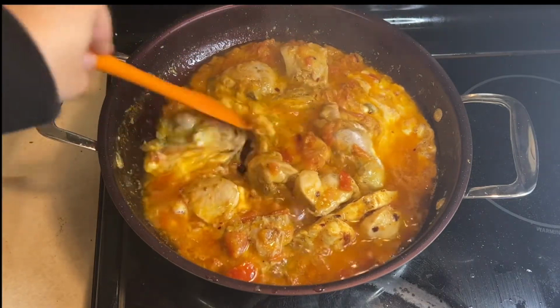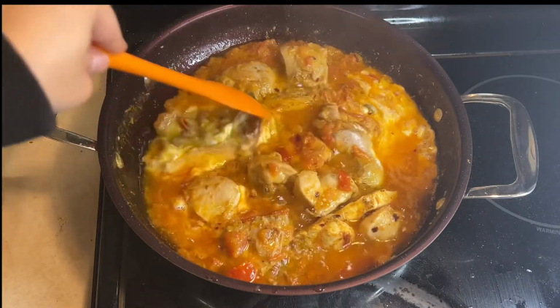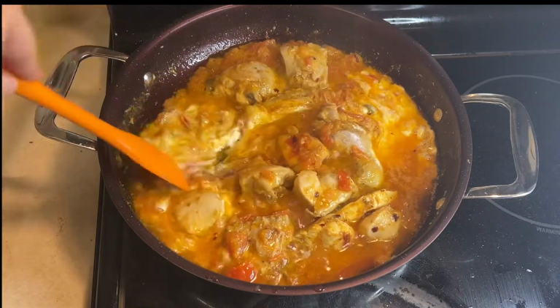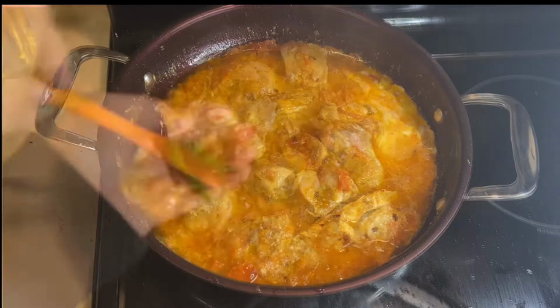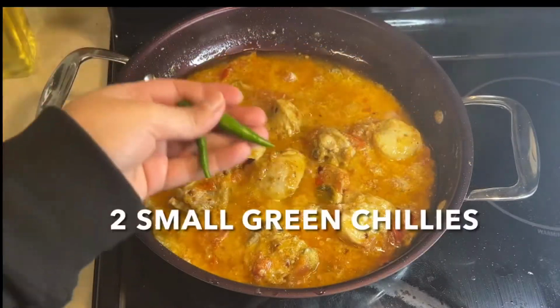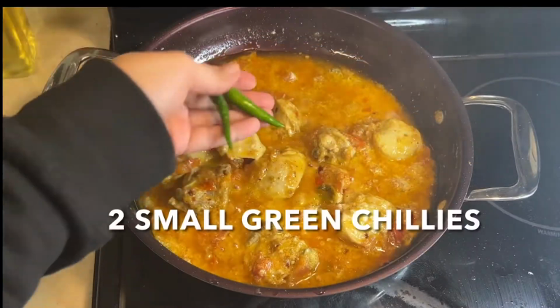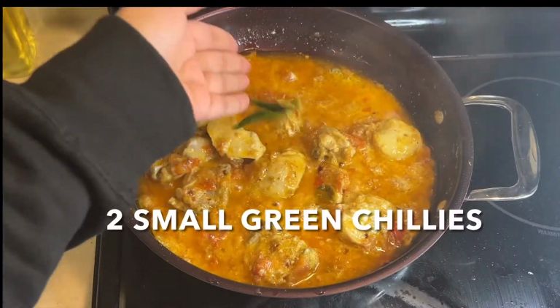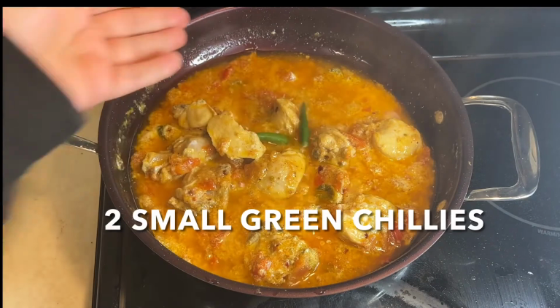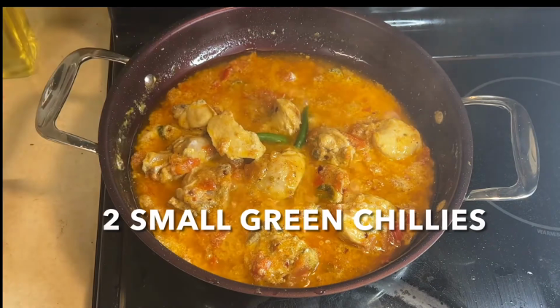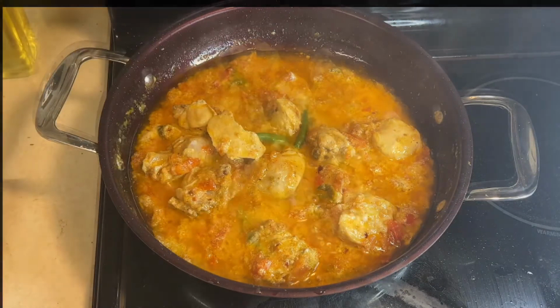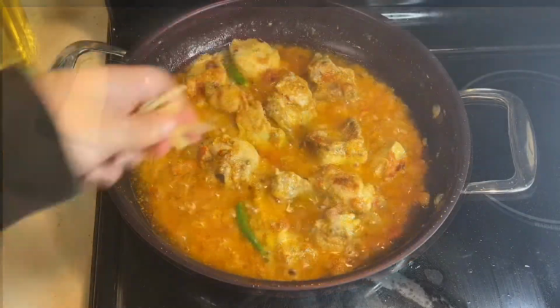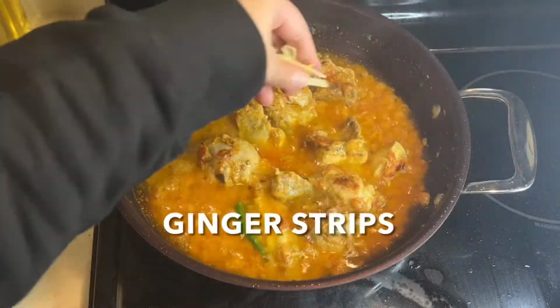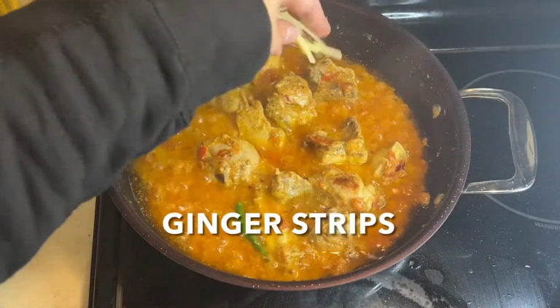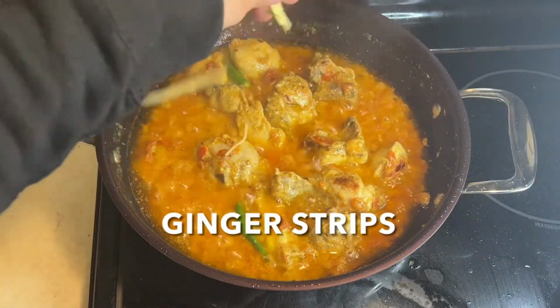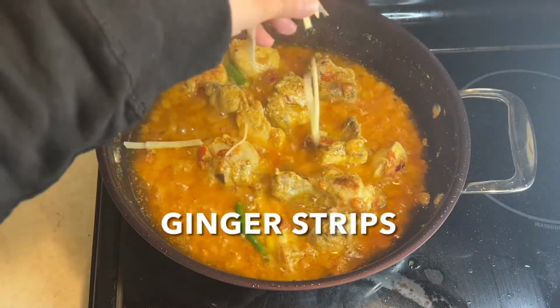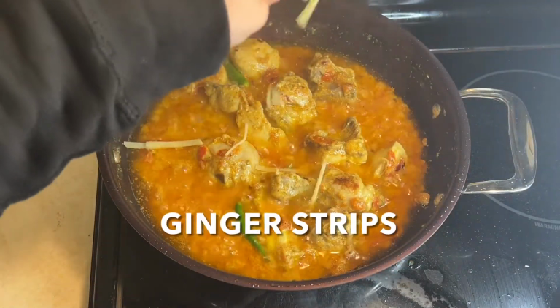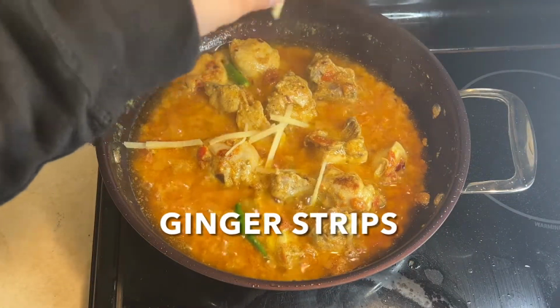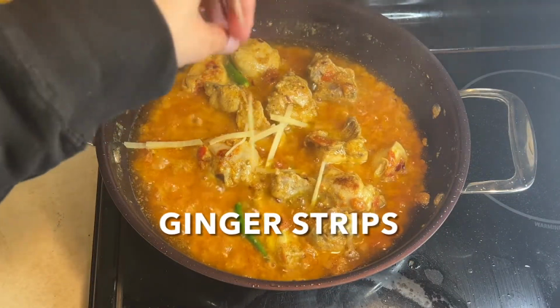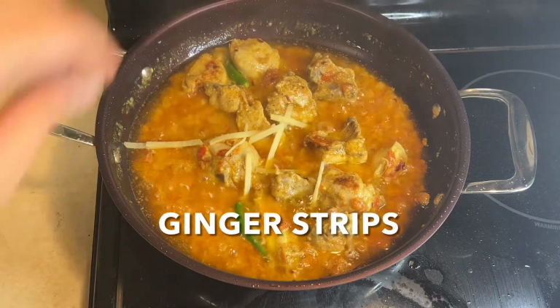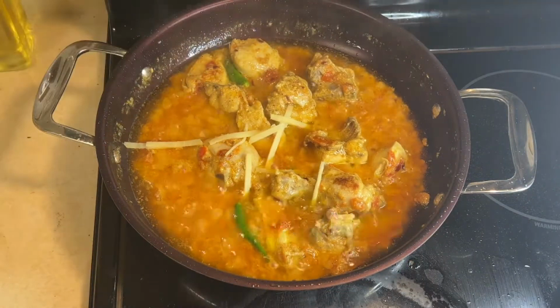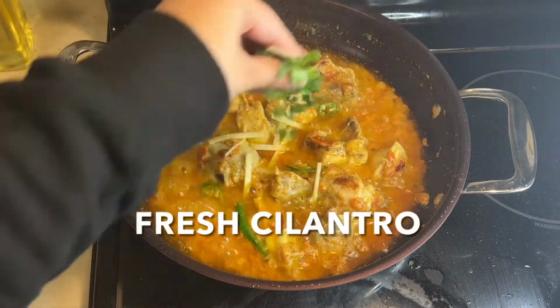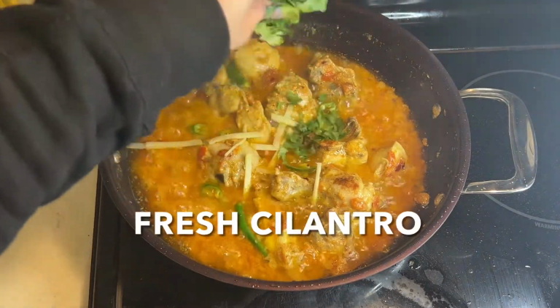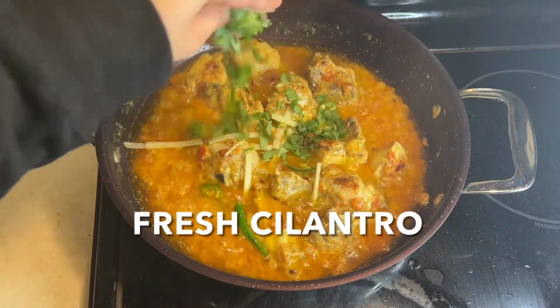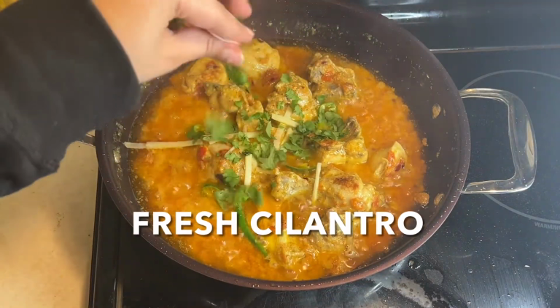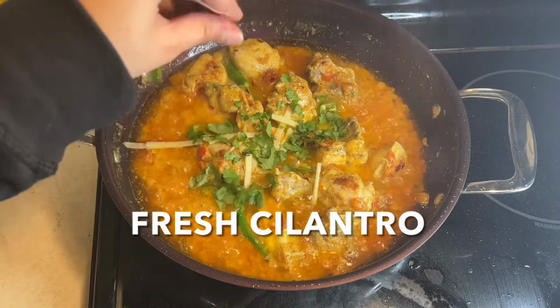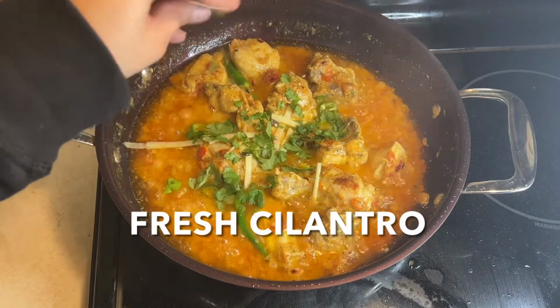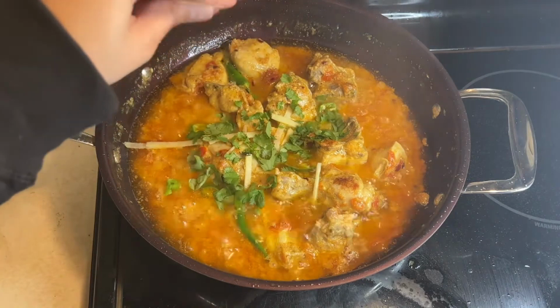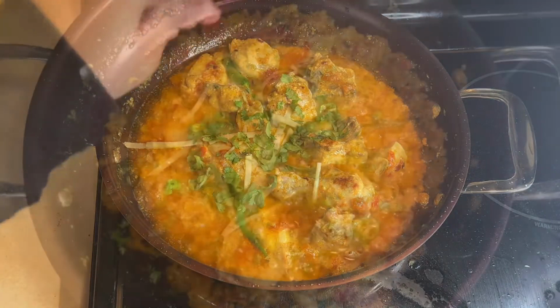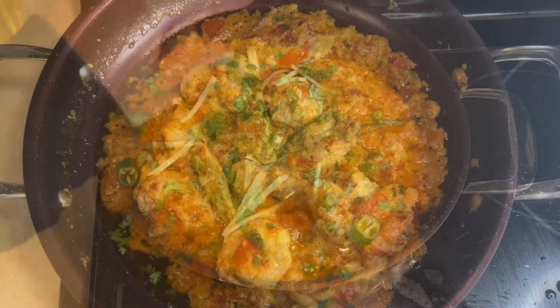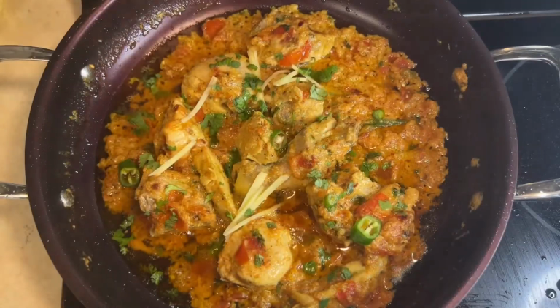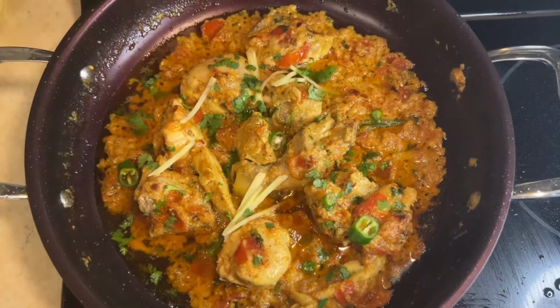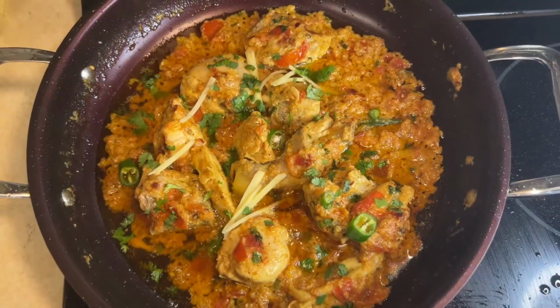Once the oil comes to the top, I am adding some julienned ginger and mixing it well.